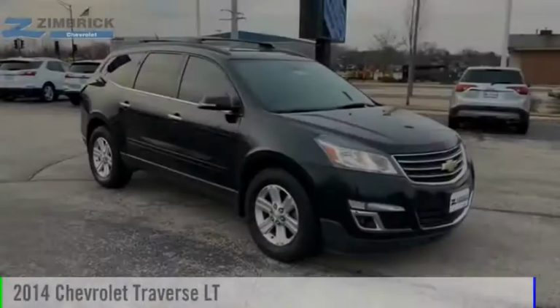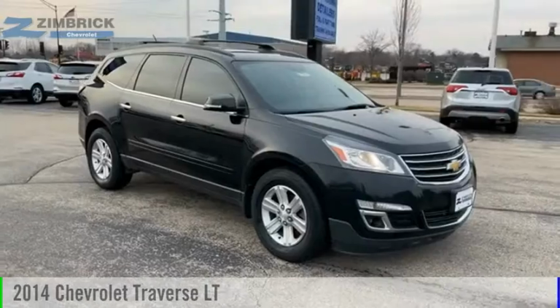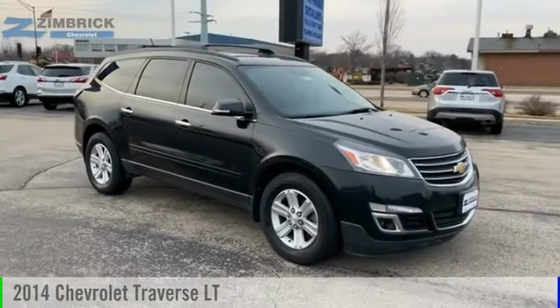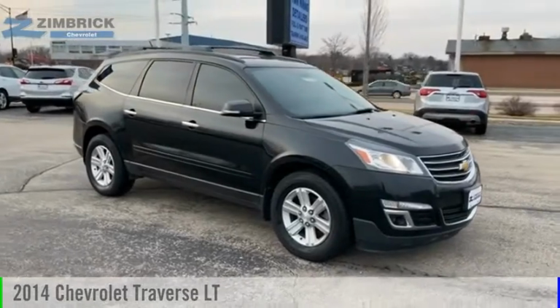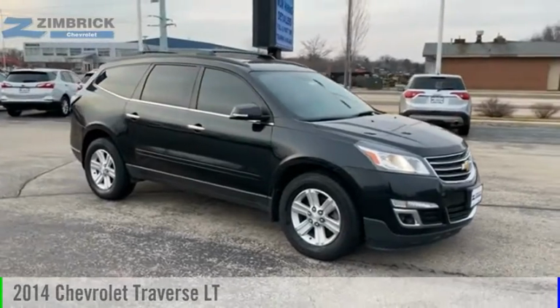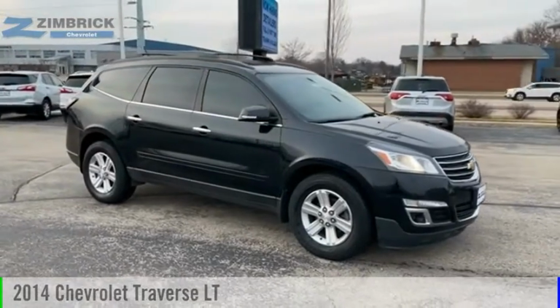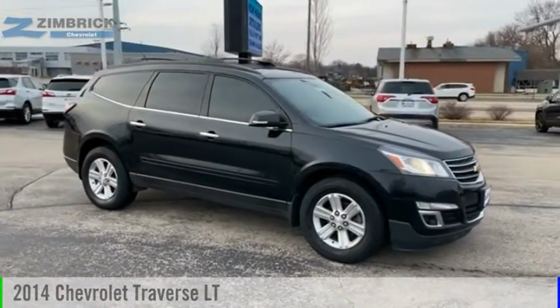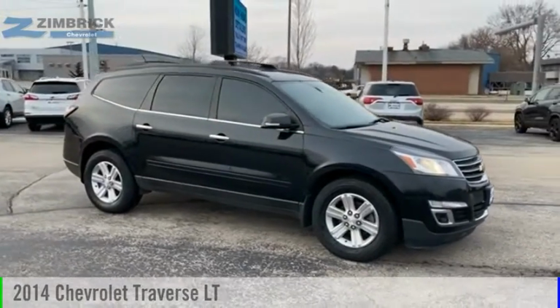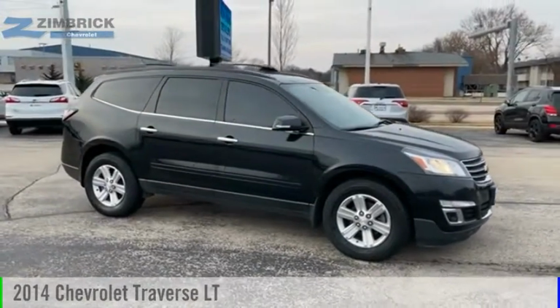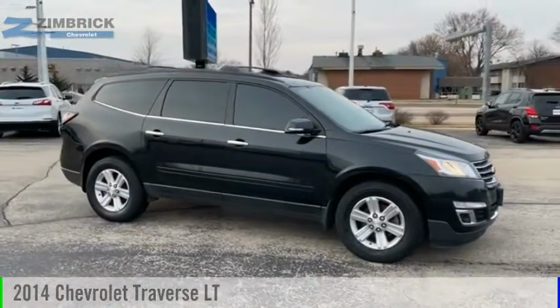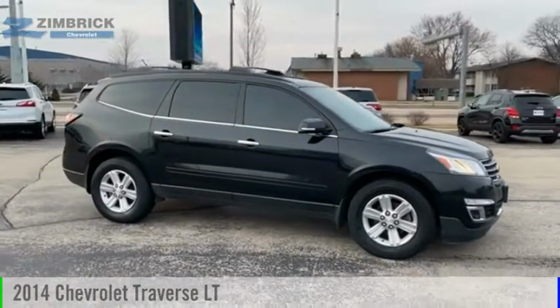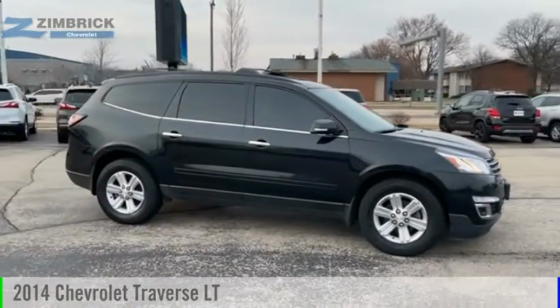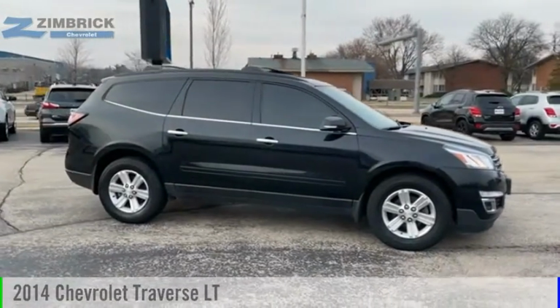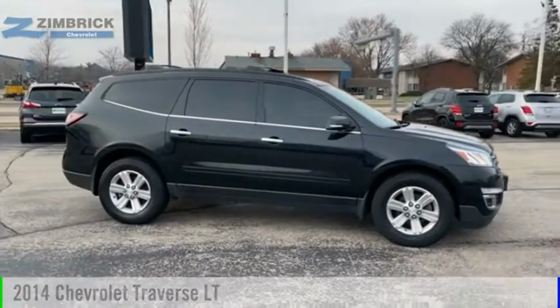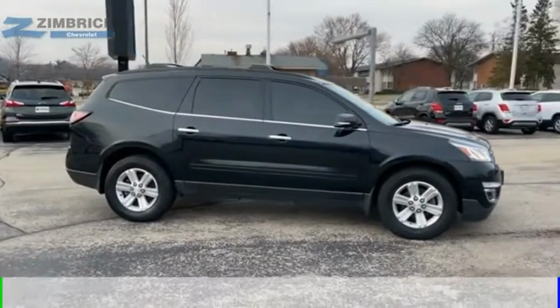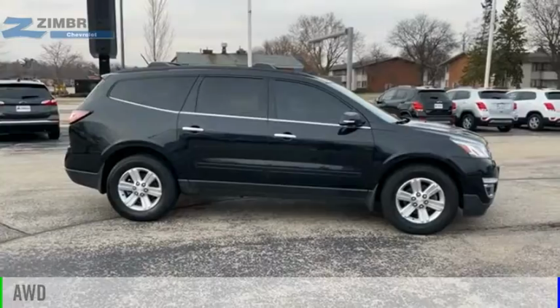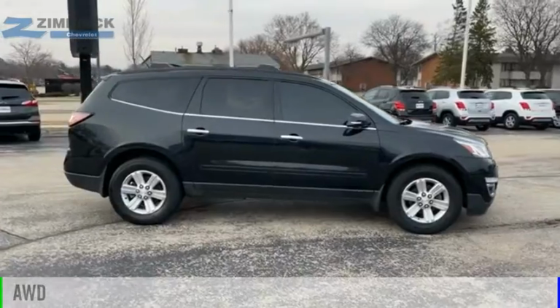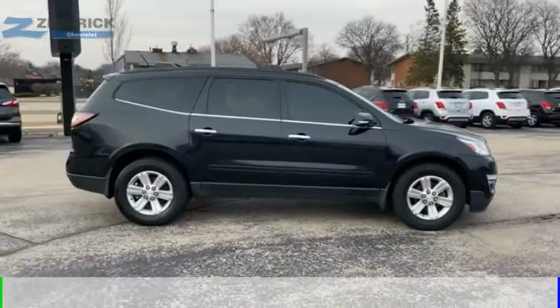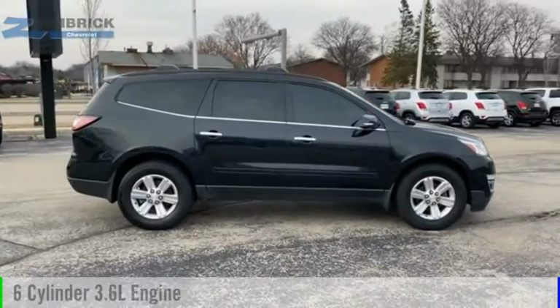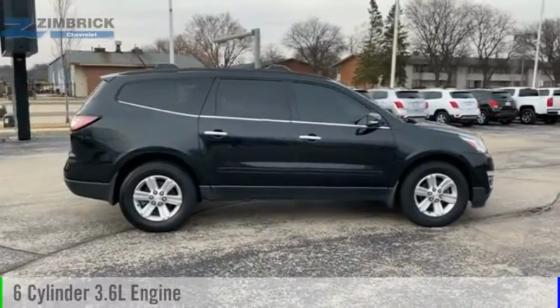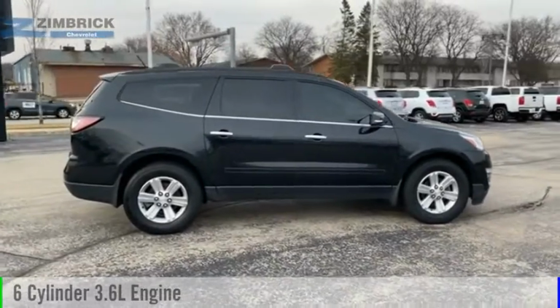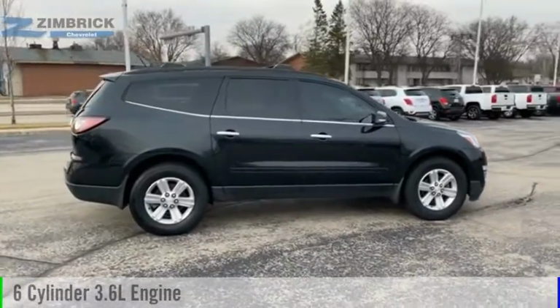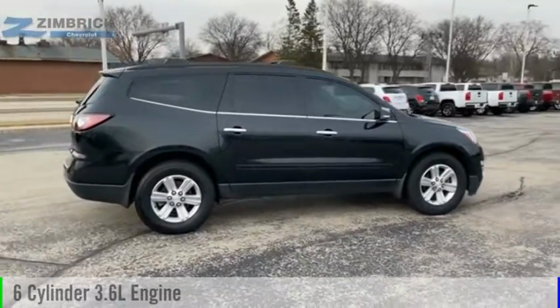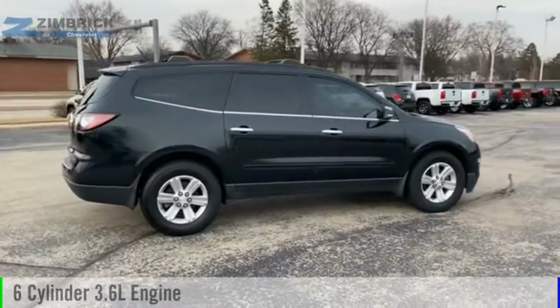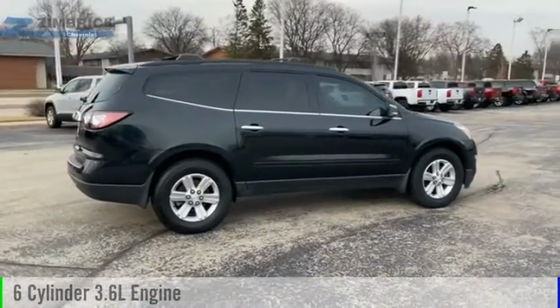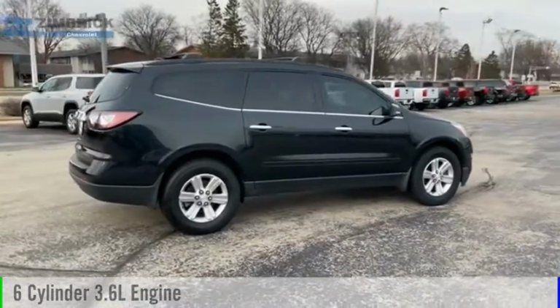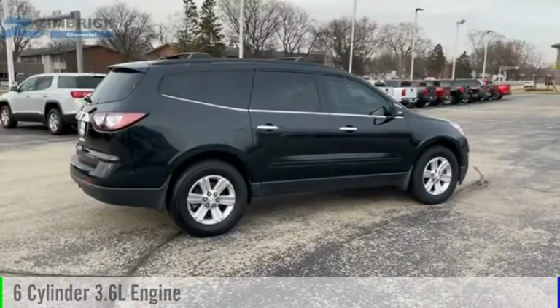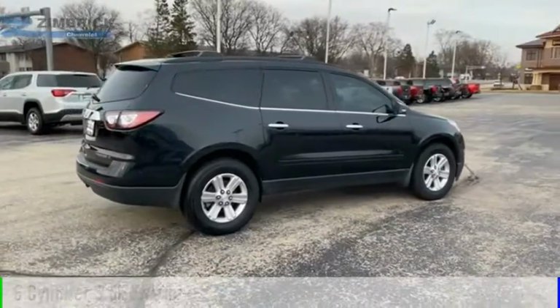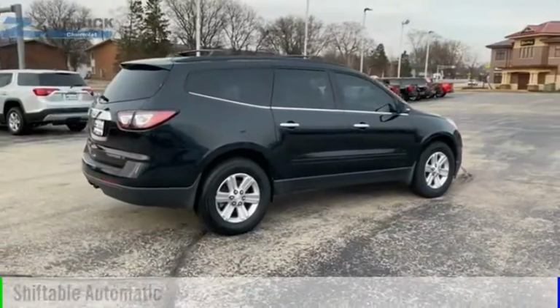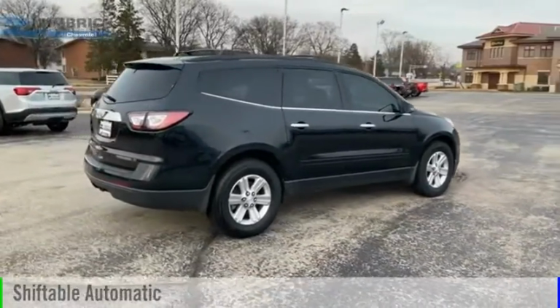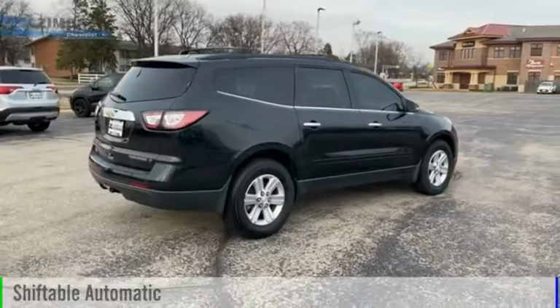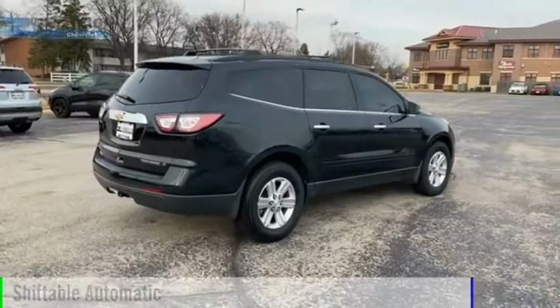Take a ride in the 2014 Traverse. This vehicle is powered by an all-wheel drive, 6-cylinder, 3.6-liter engine and comes with an automatic transmission.